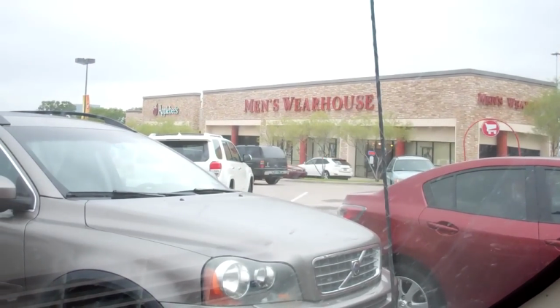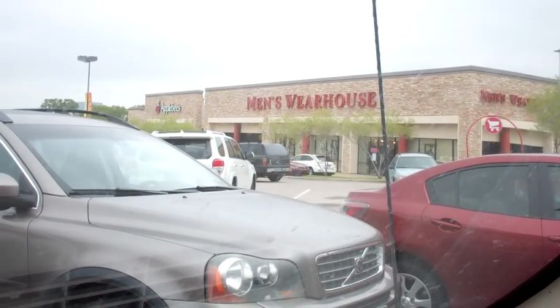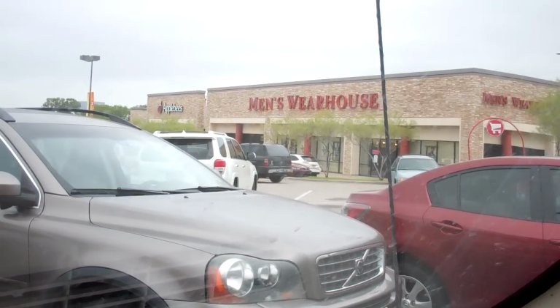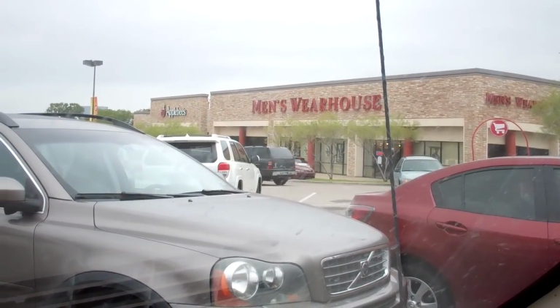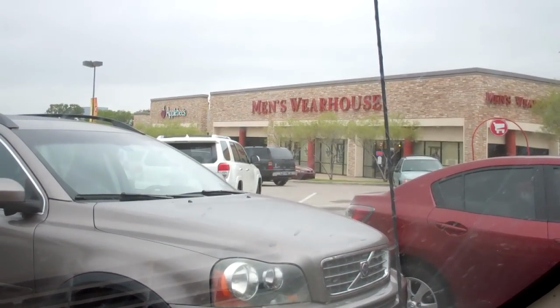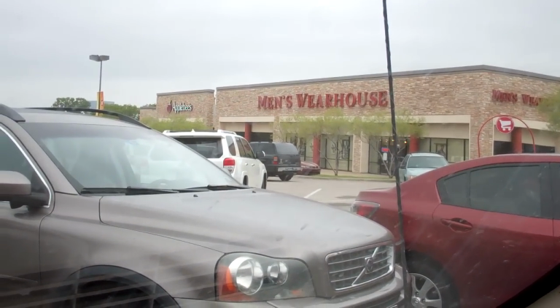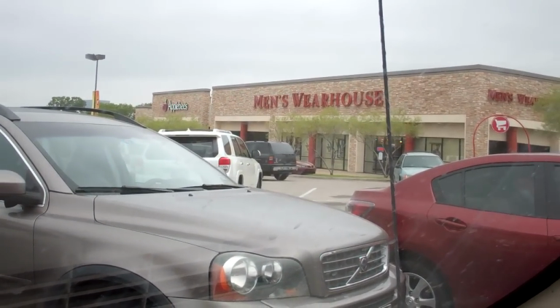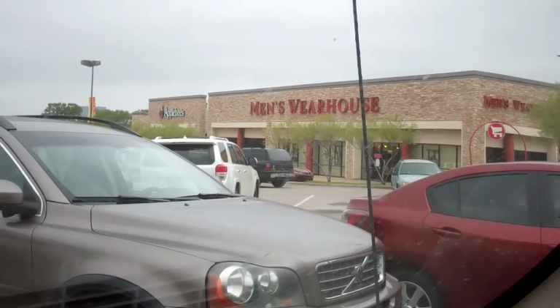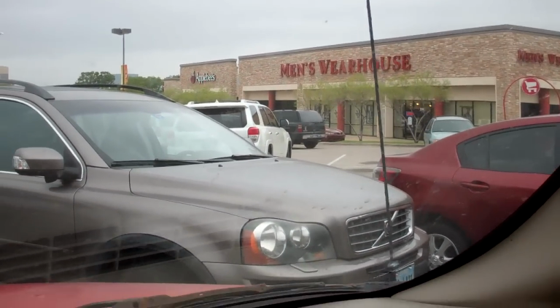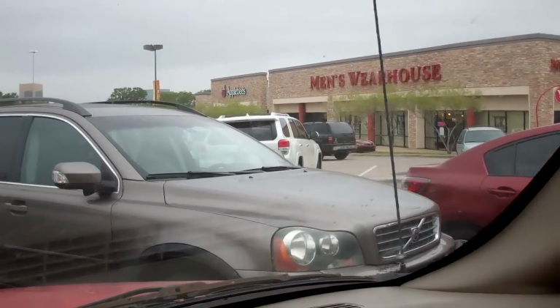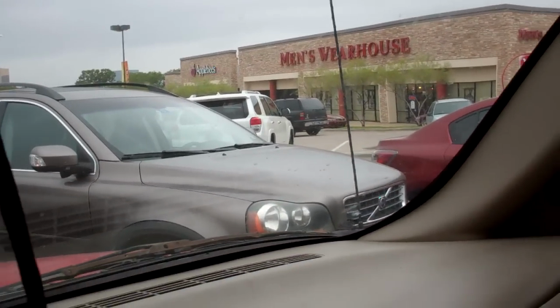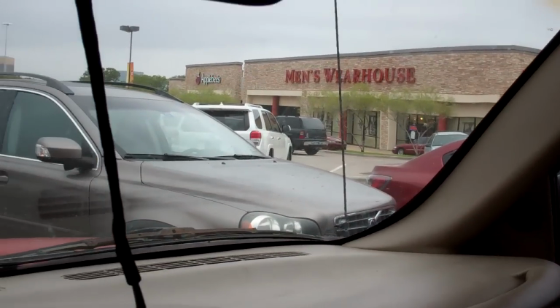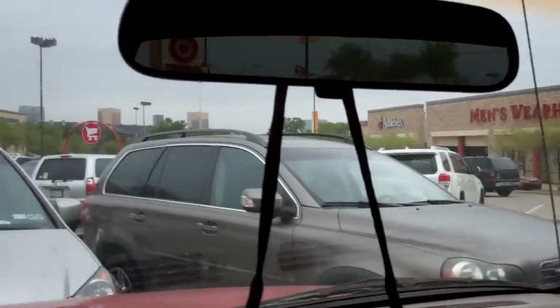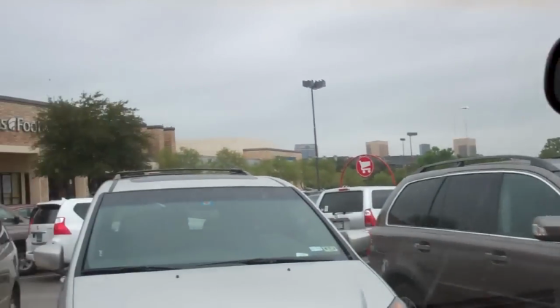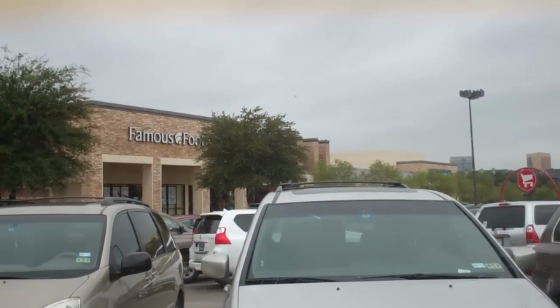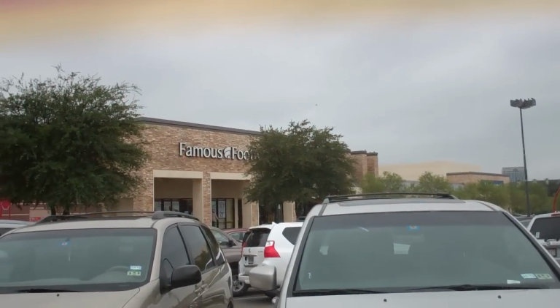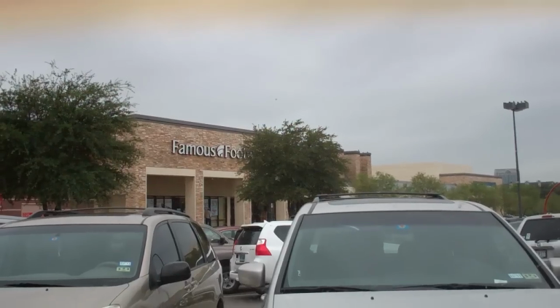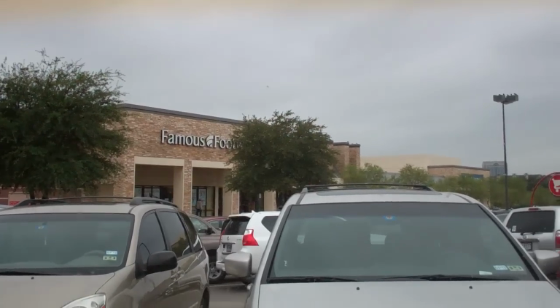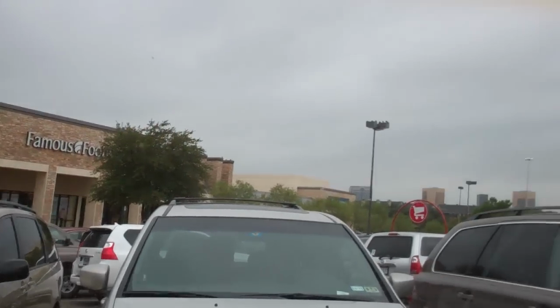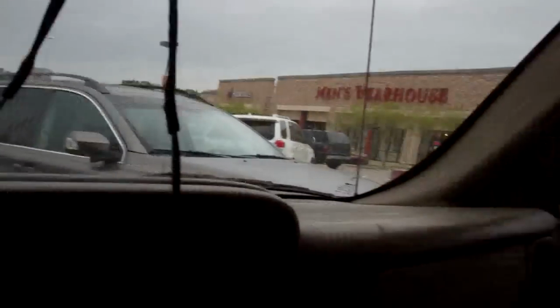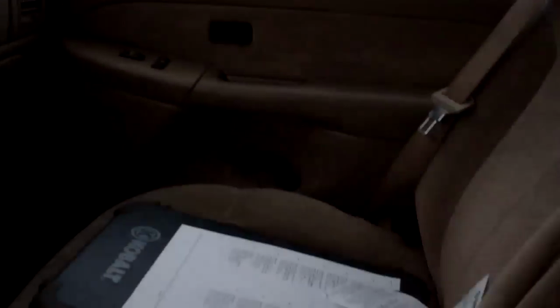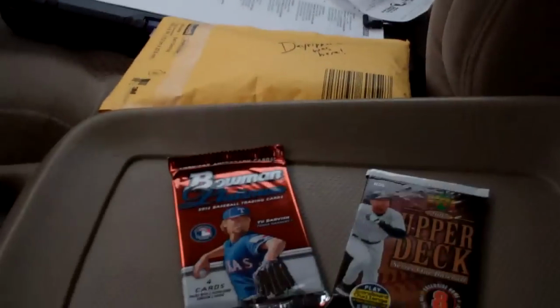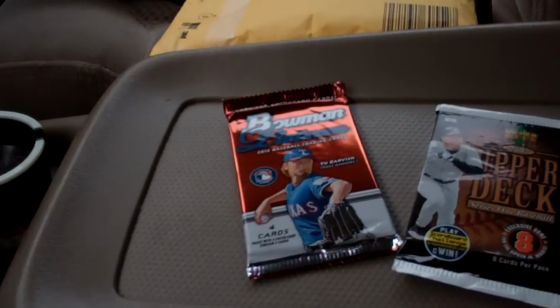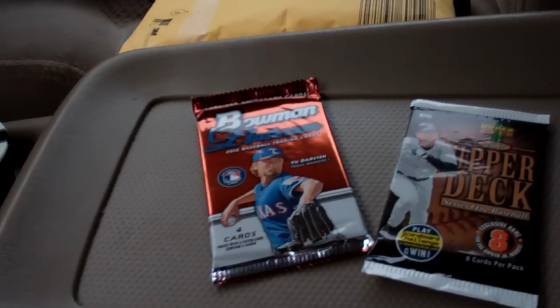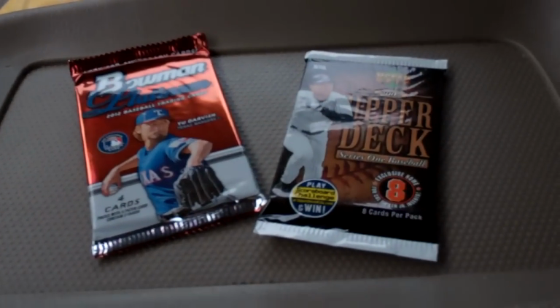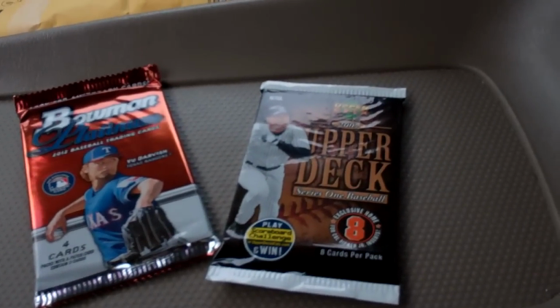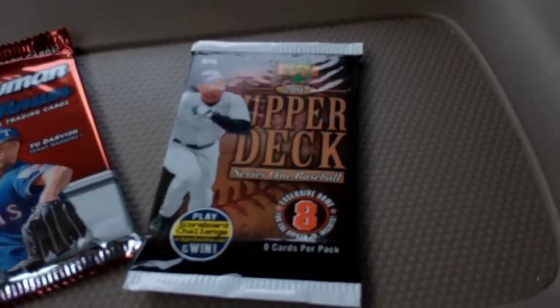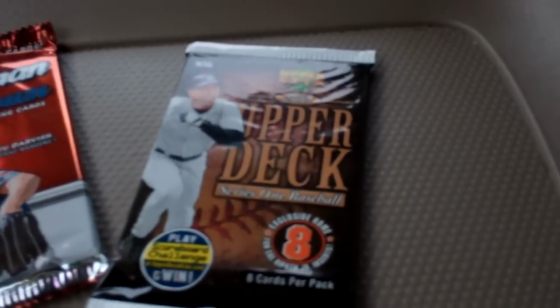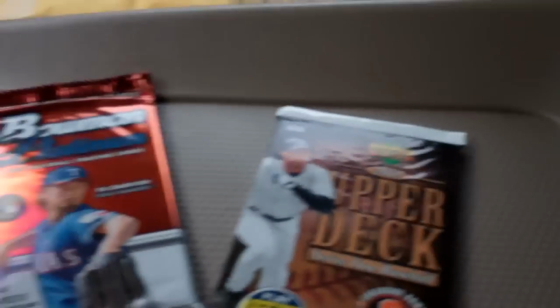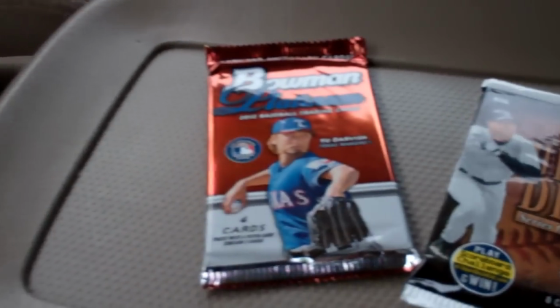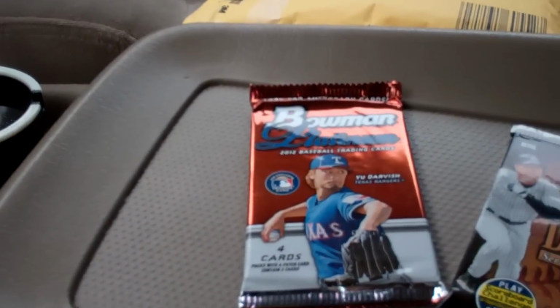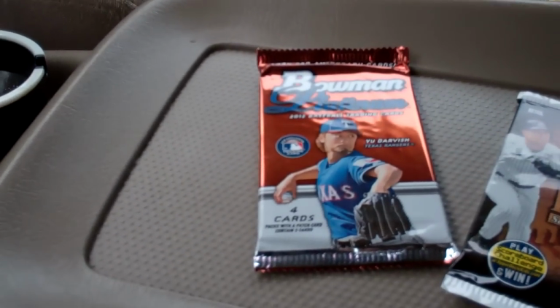What's happening YouTube? Commander JSP here at Super Target in Dallas, Texas. Got a pack of old baseball and a pack of new baseball.